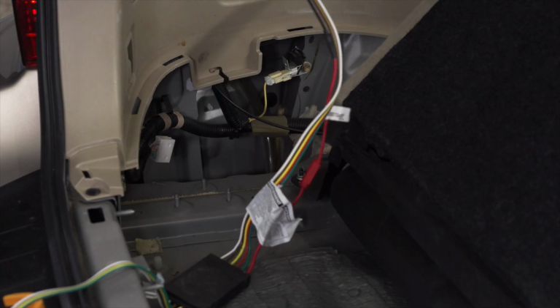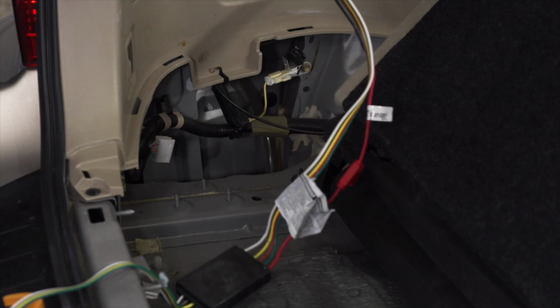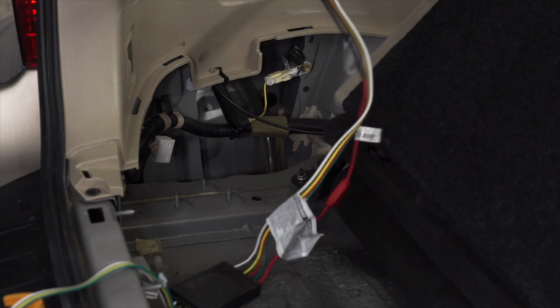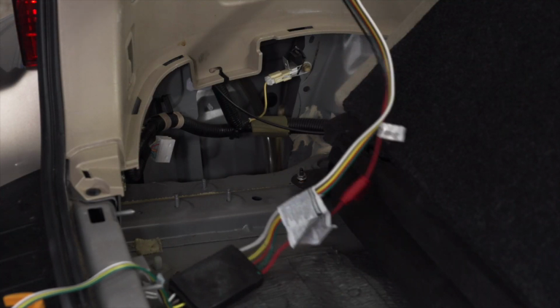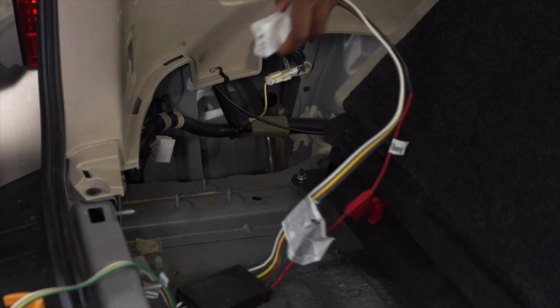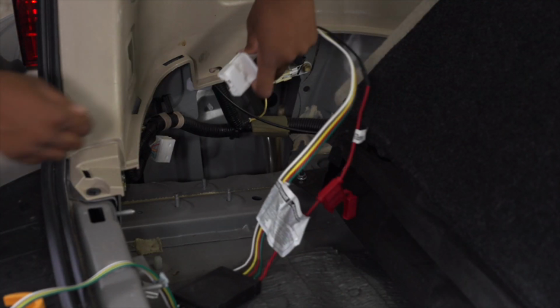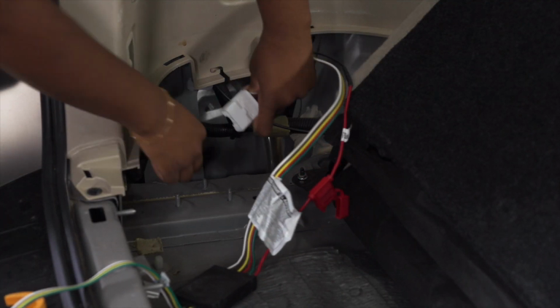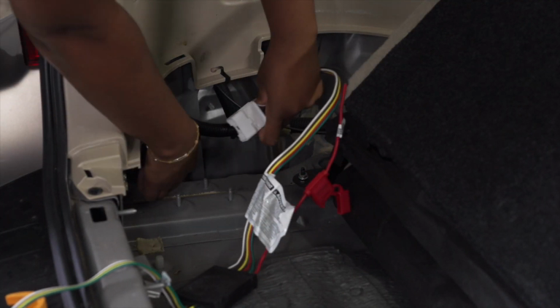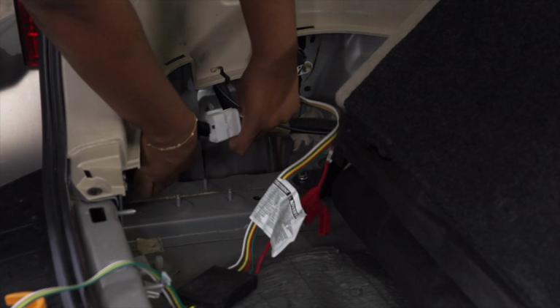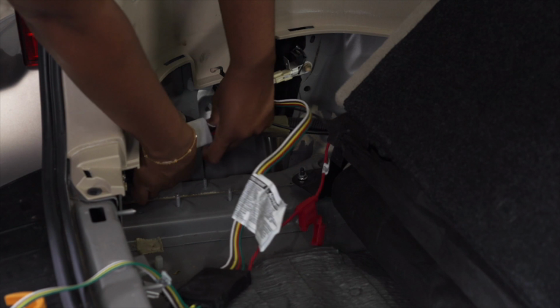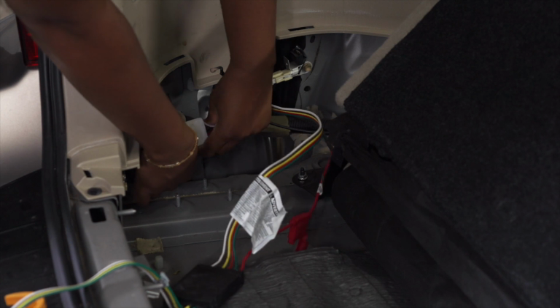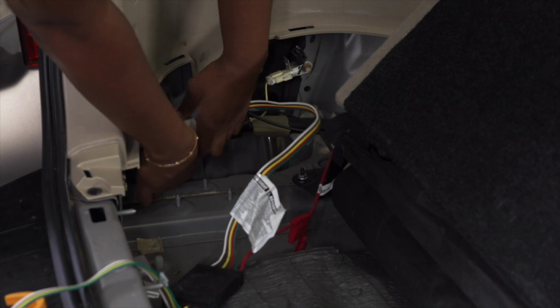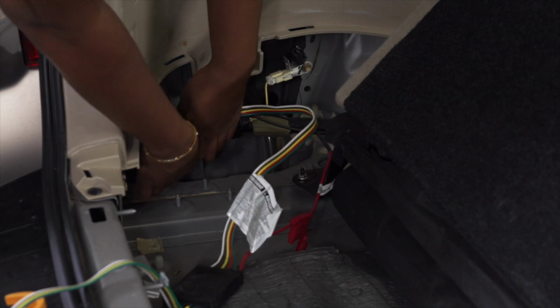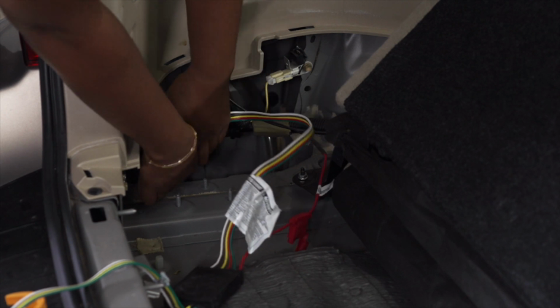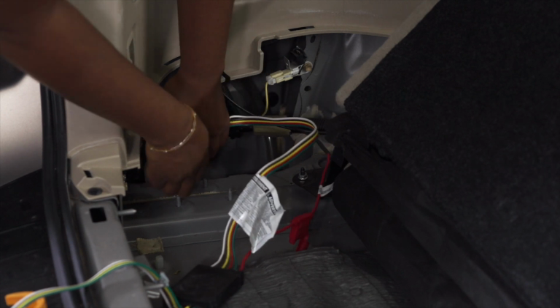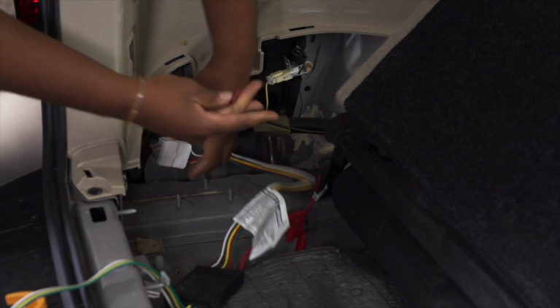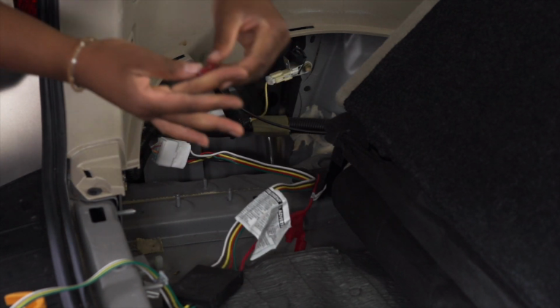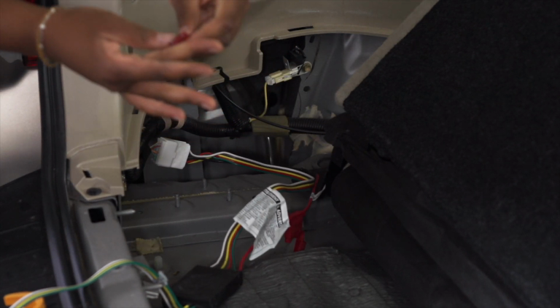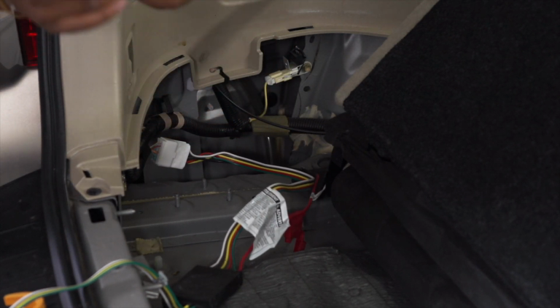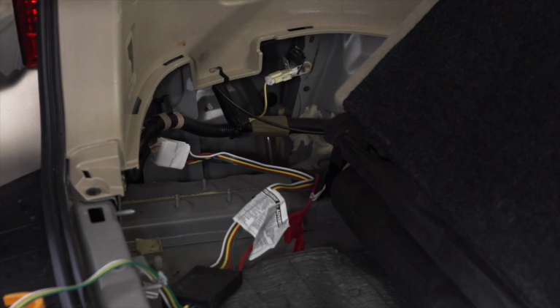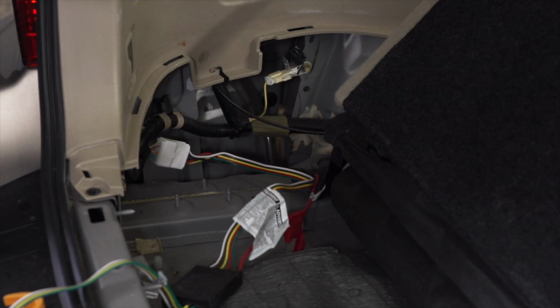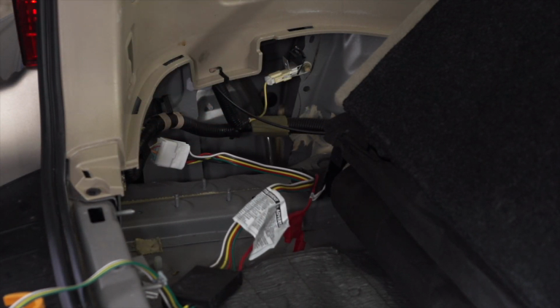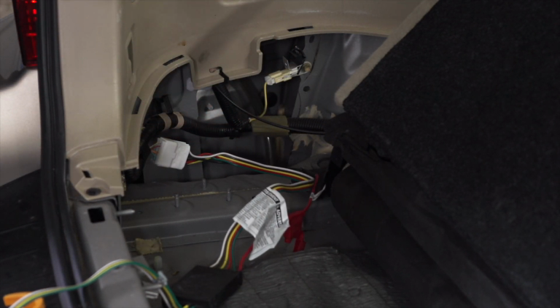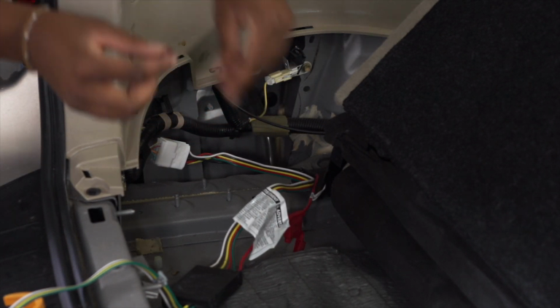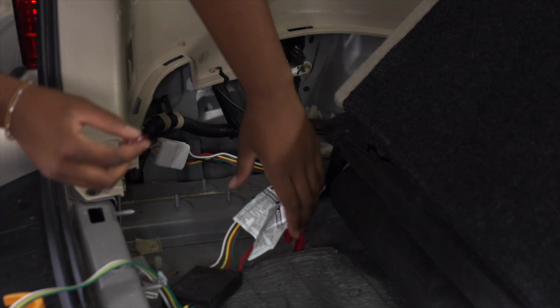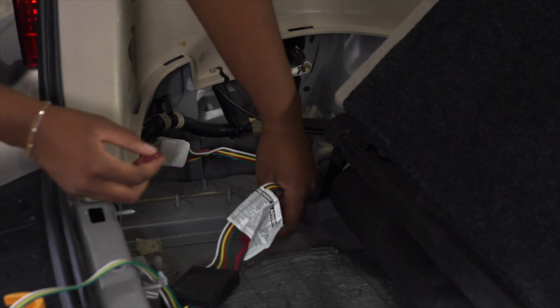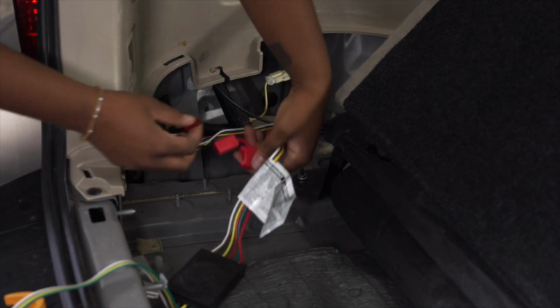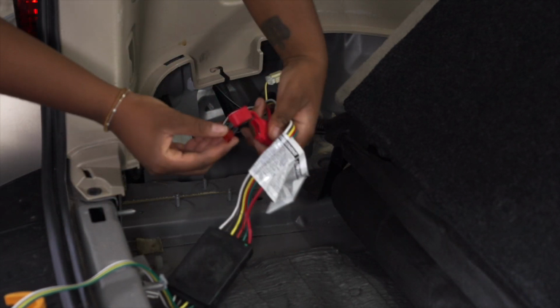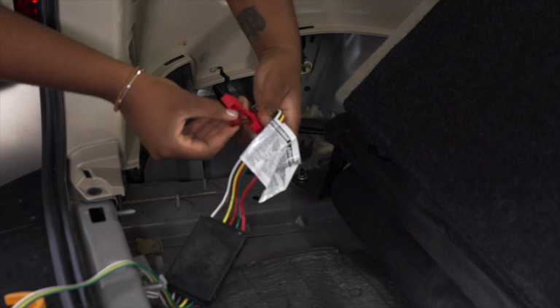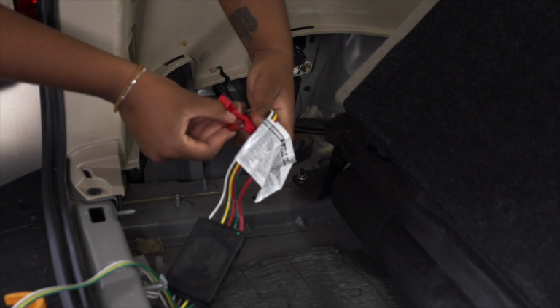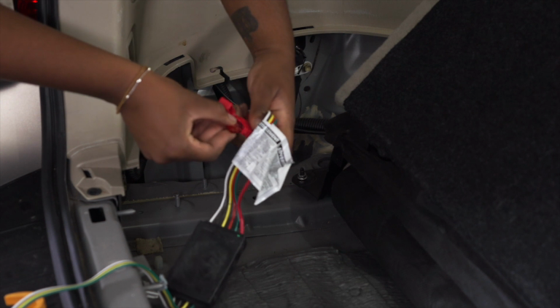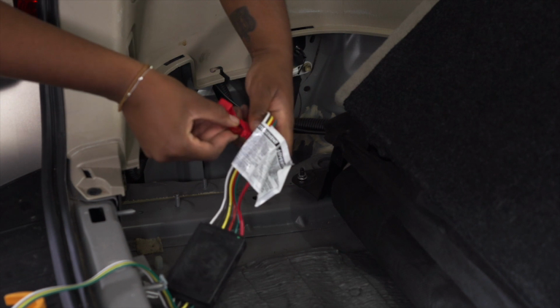Now we'll take our provided wiring and plug it into the quick connect, and put our provided amp fuse in right here.